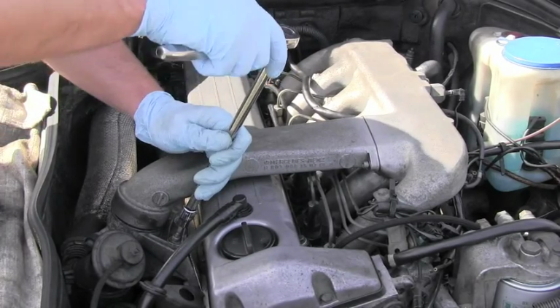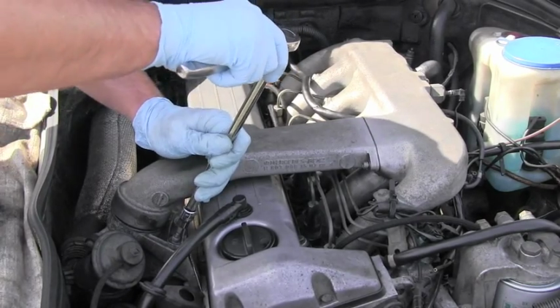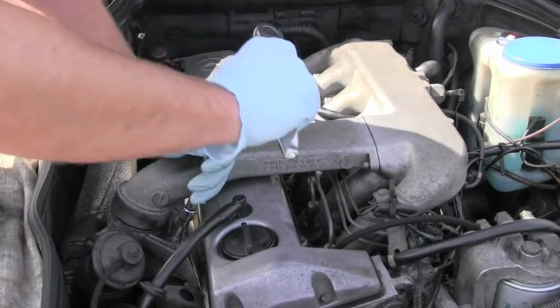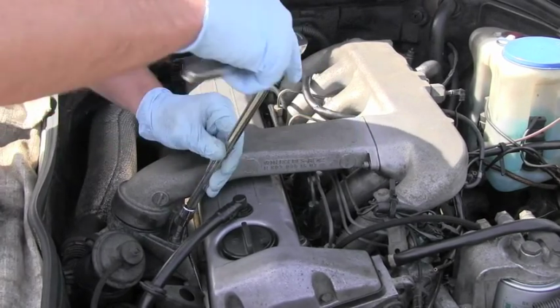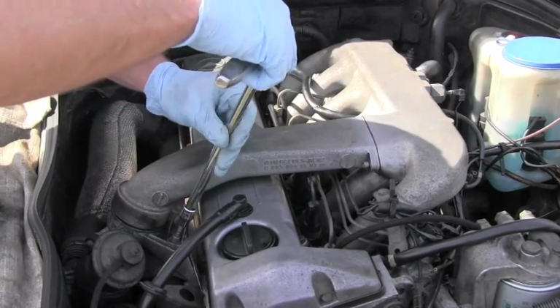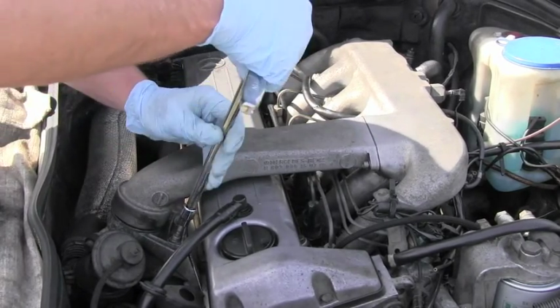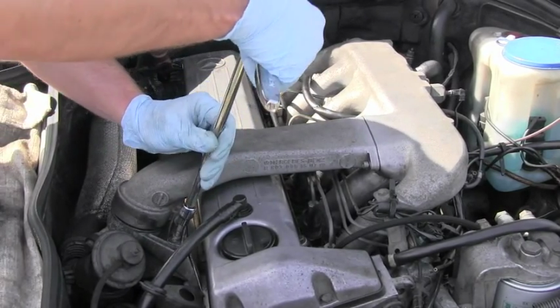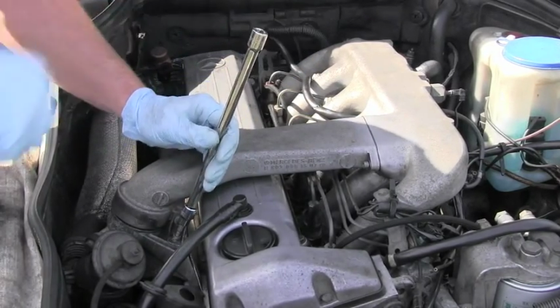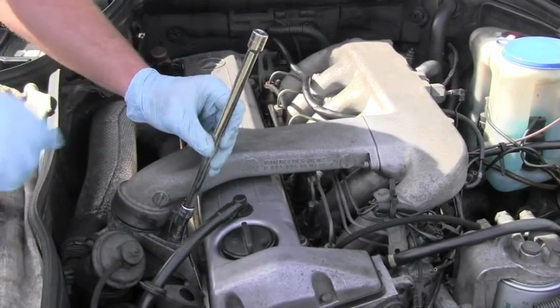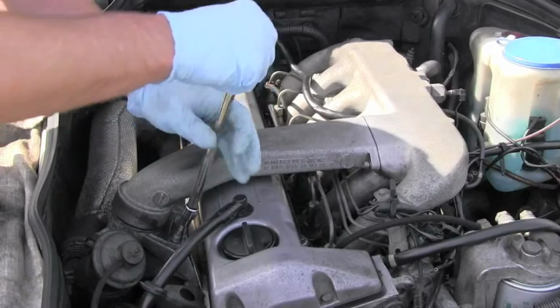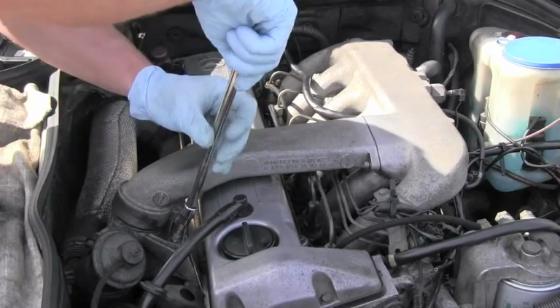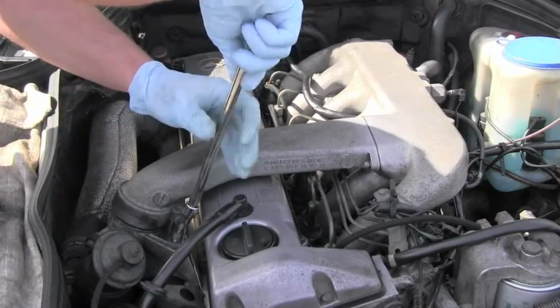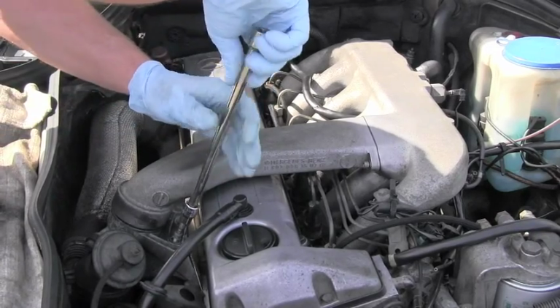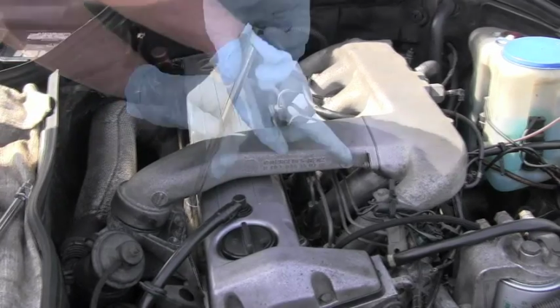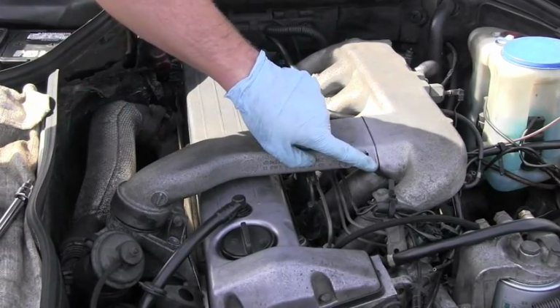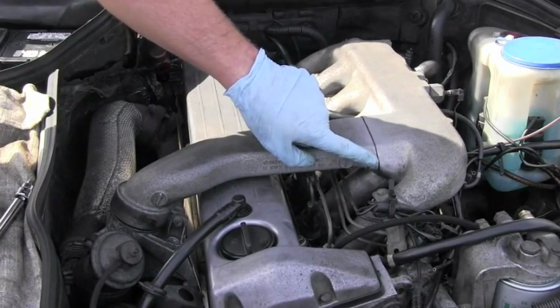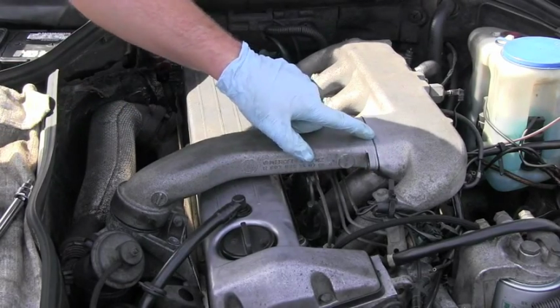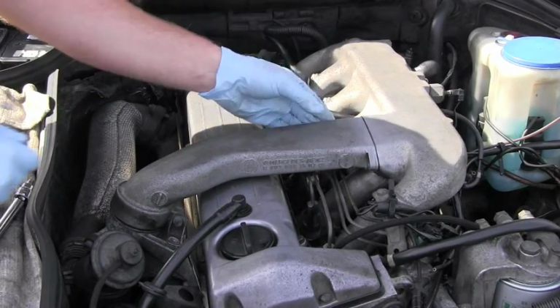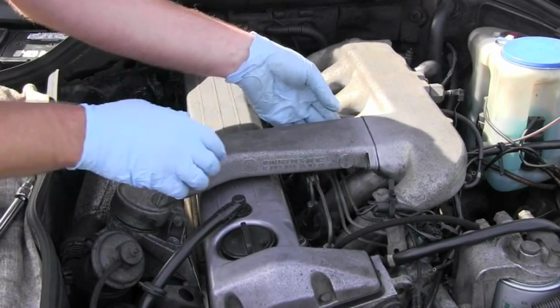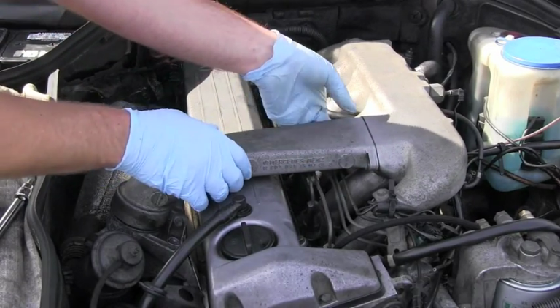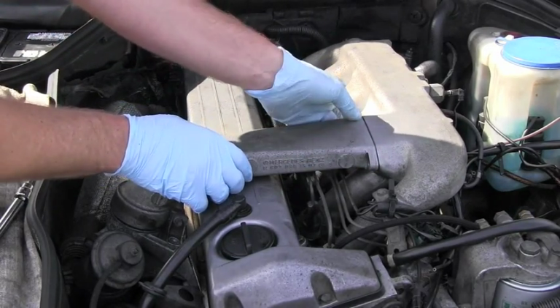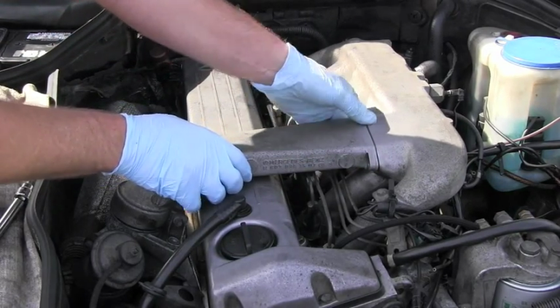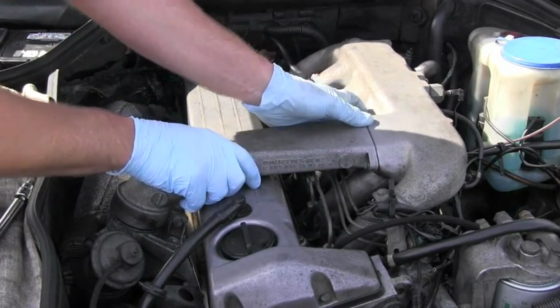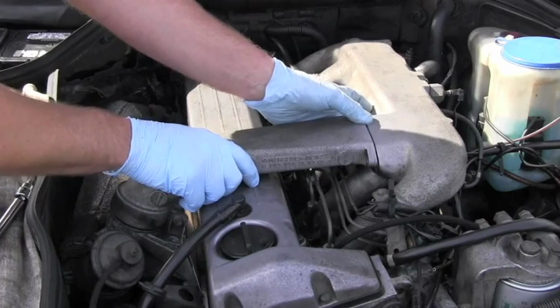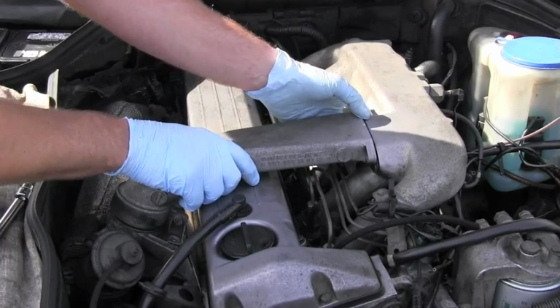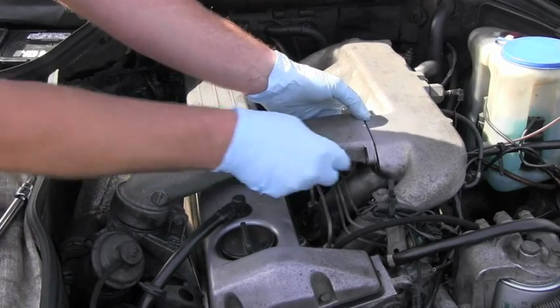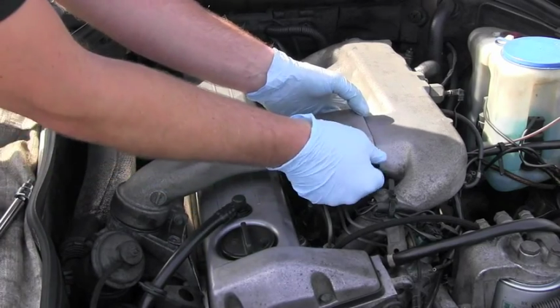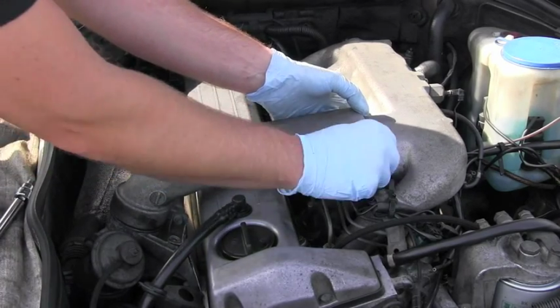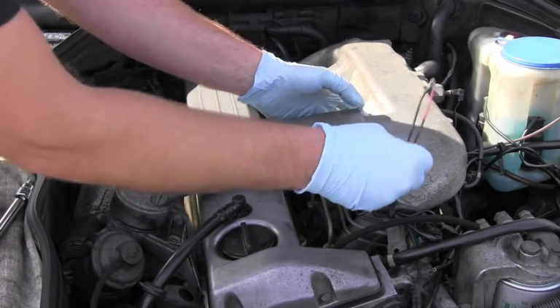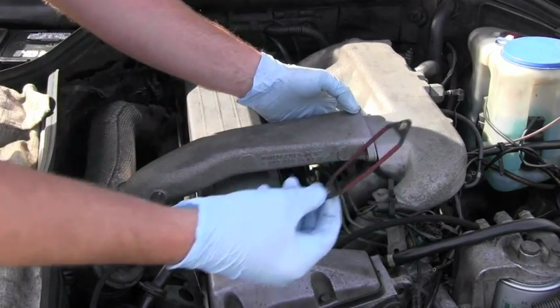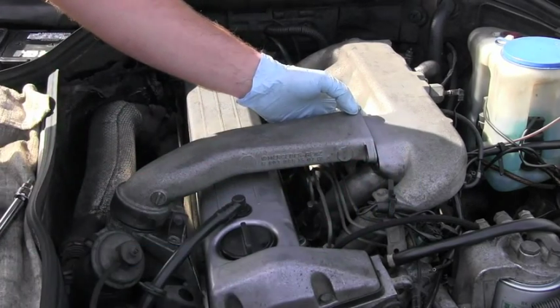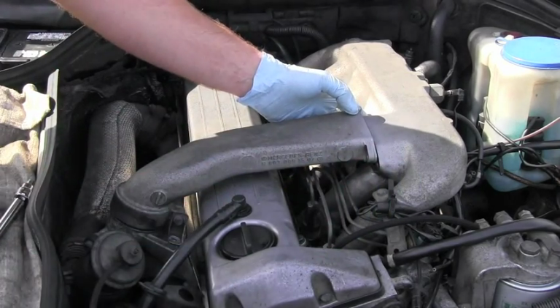I put some anti-seize on them previously, so this is very easy, I love it. Don't lose the gasket which is right here when you are removing it — pay attention that you don't drop it. See it right here.